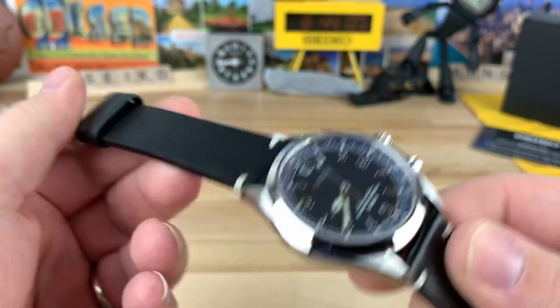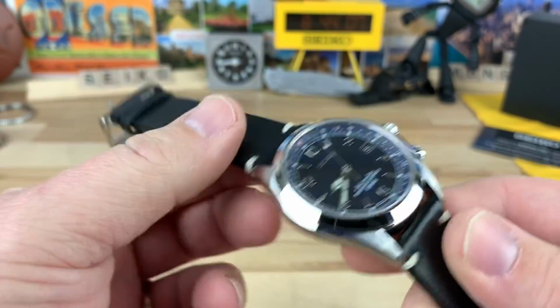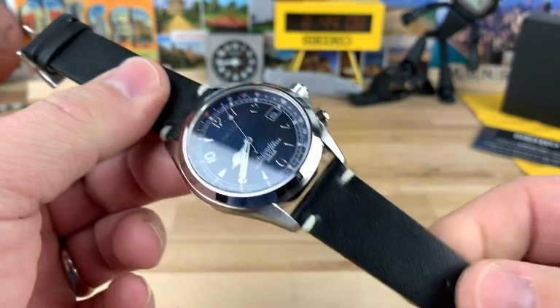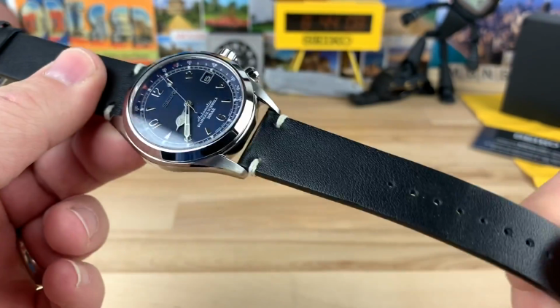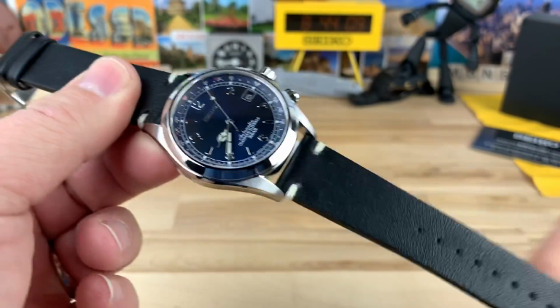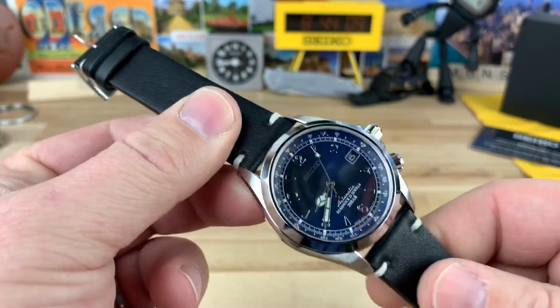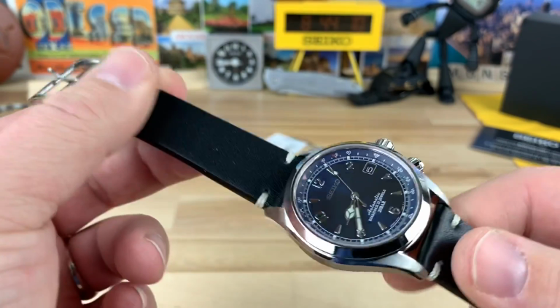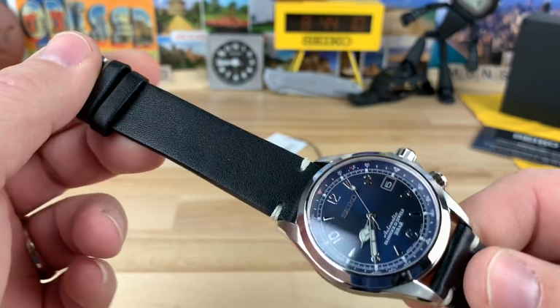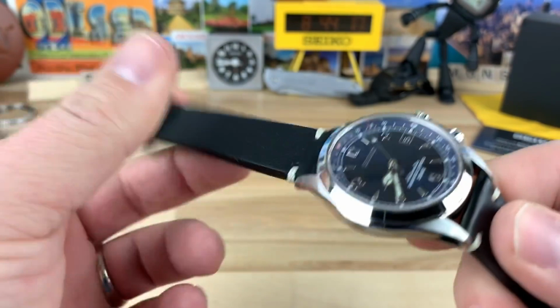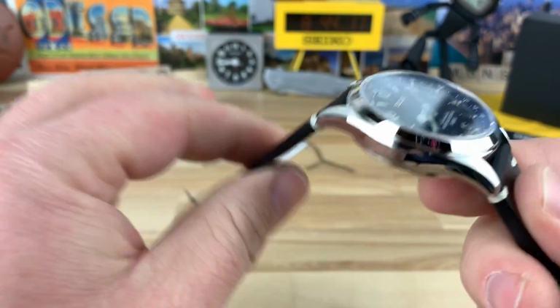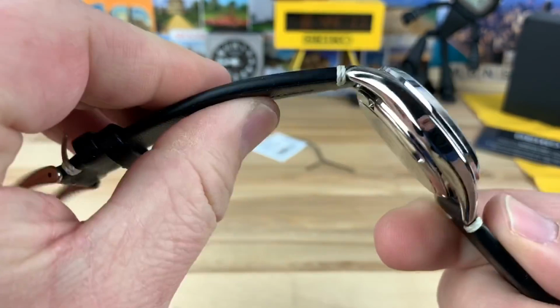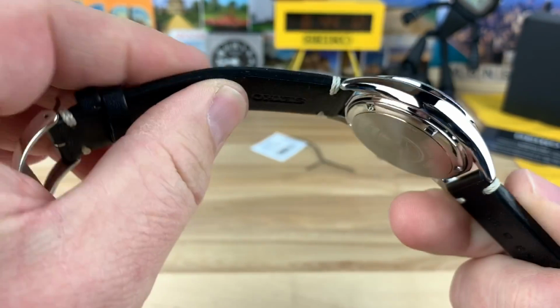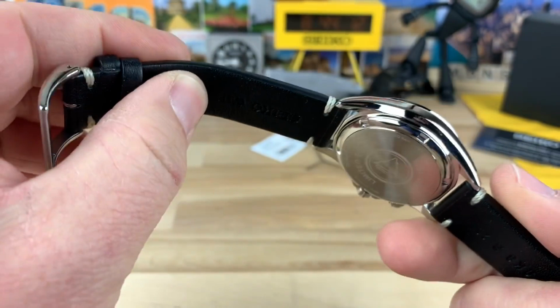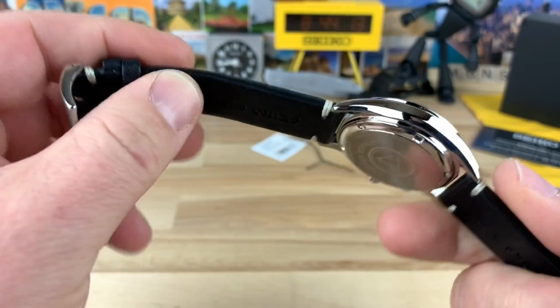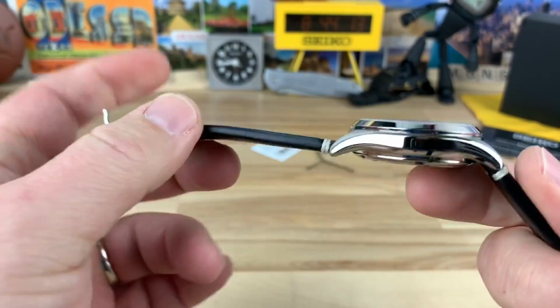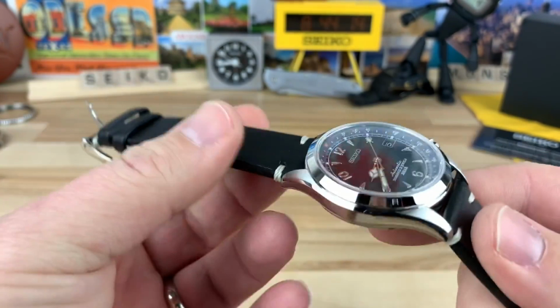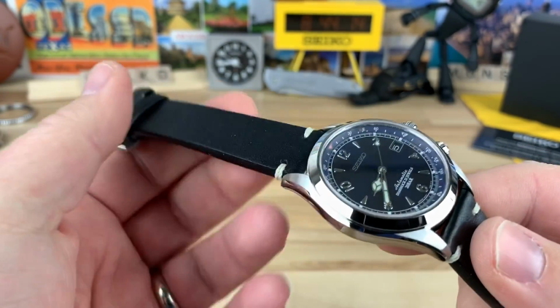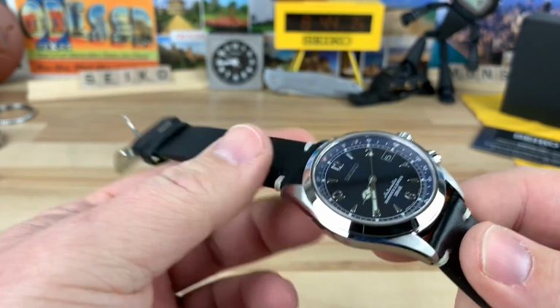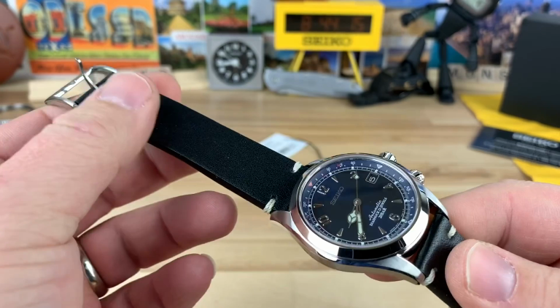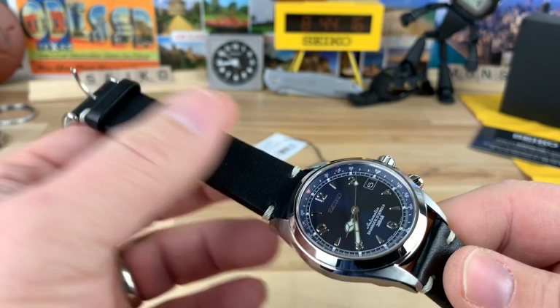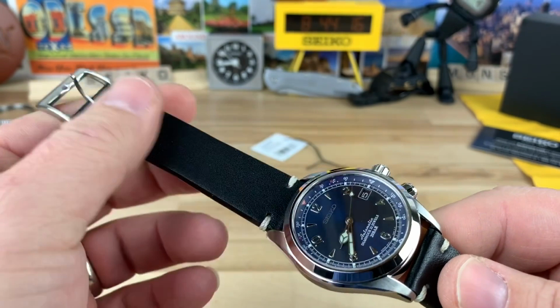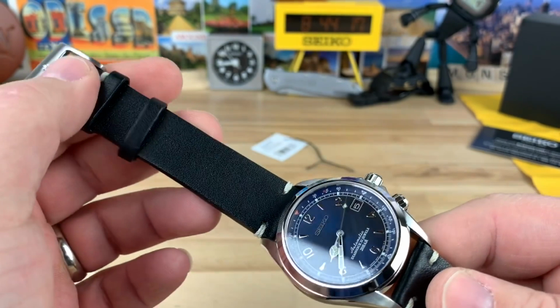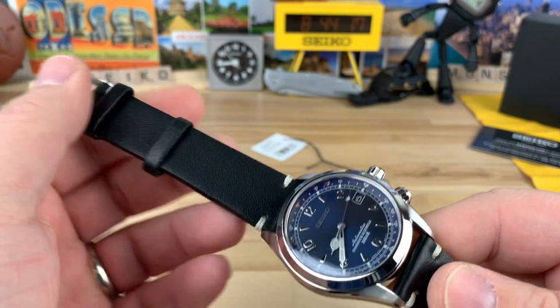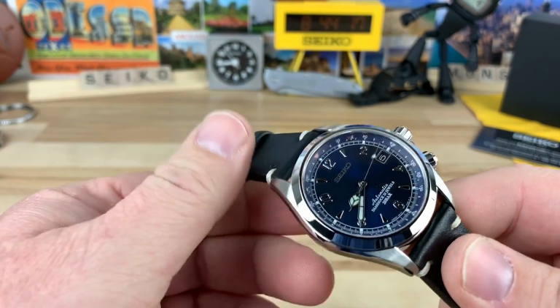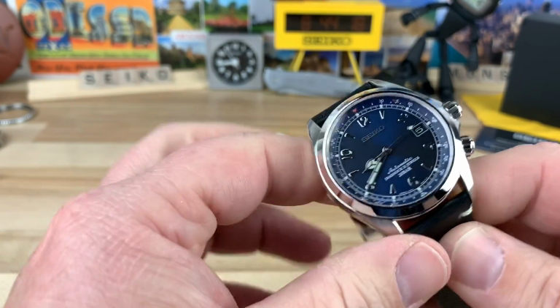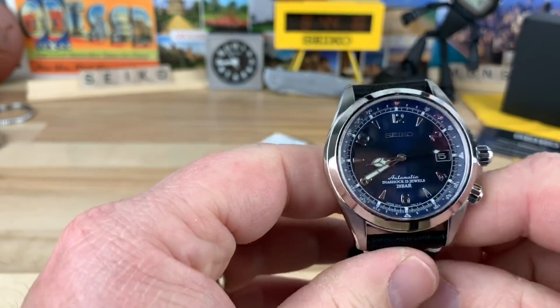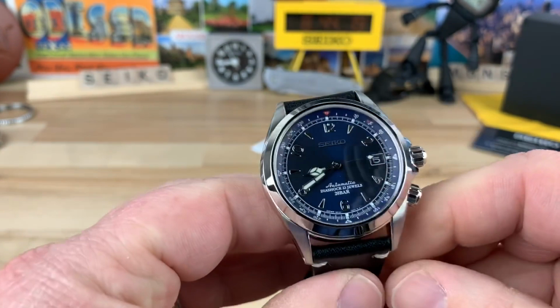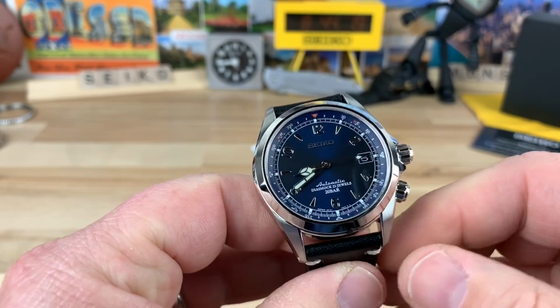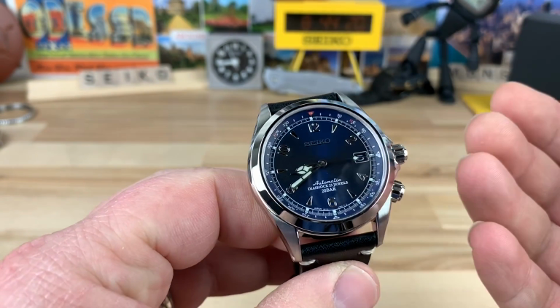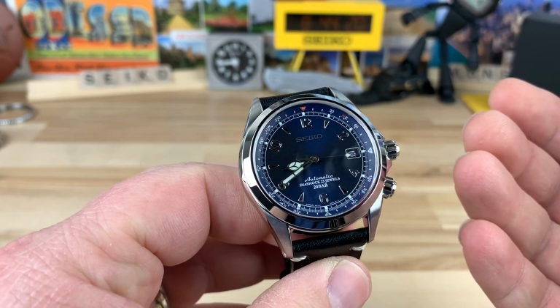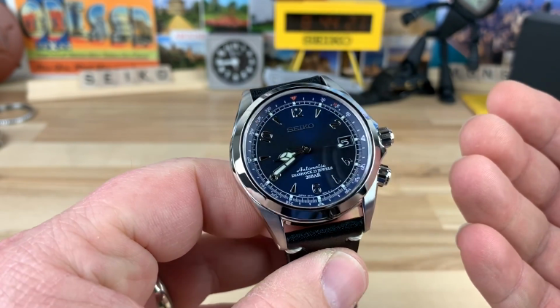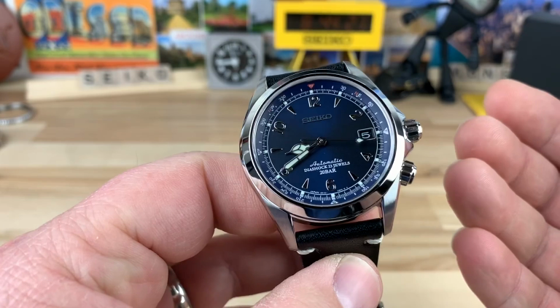Definitely a better strap on this one. I think it'll break in really nicely and it definitely smells like leather. Not like some of the others — I don't really want to compare it too much to the green one.